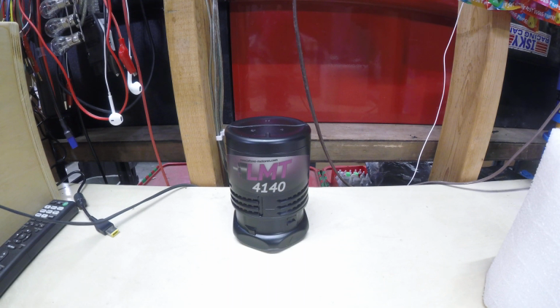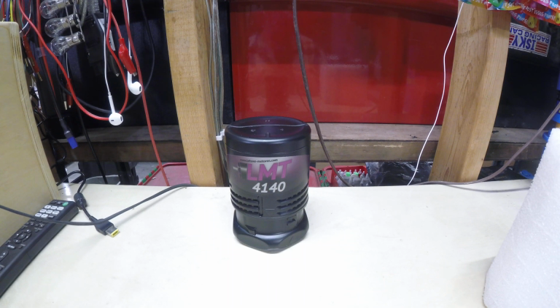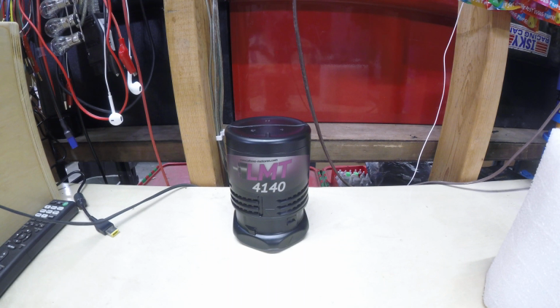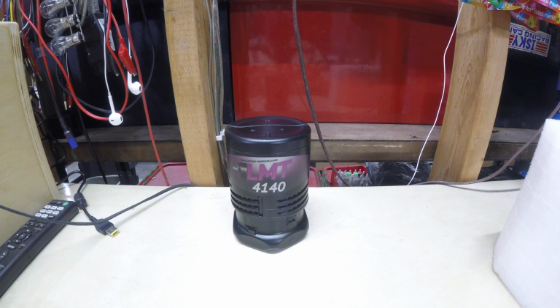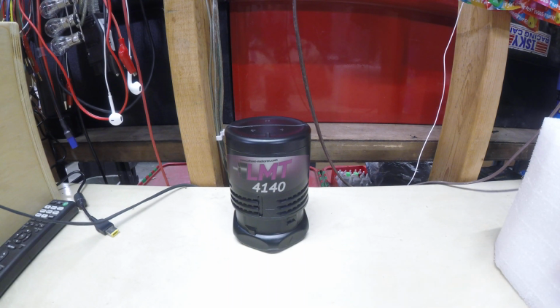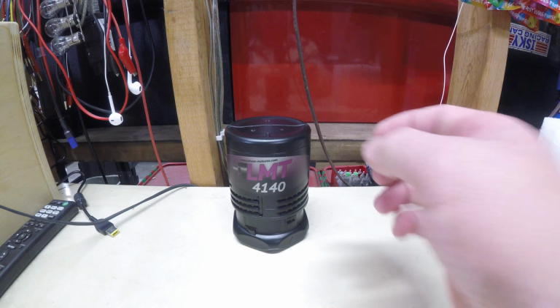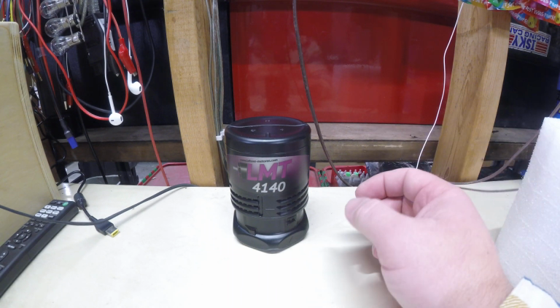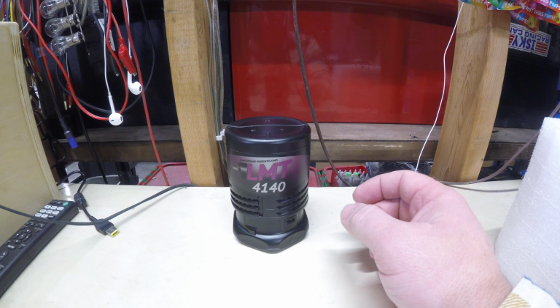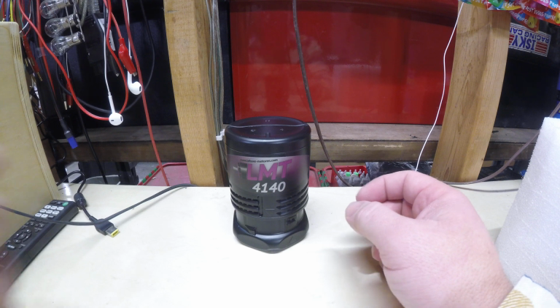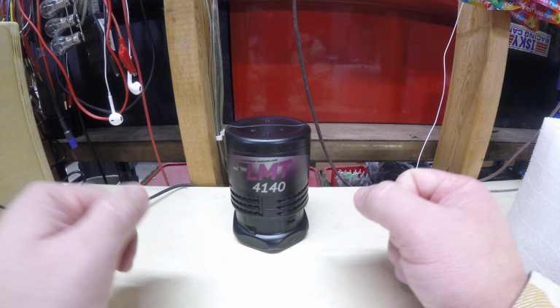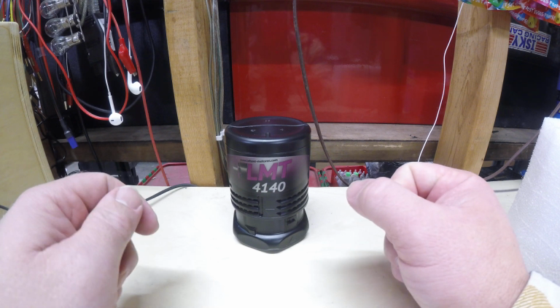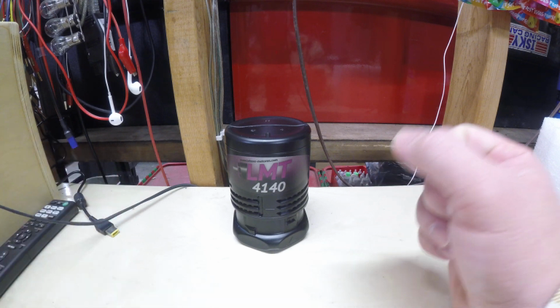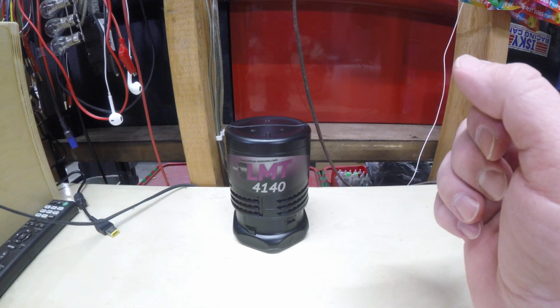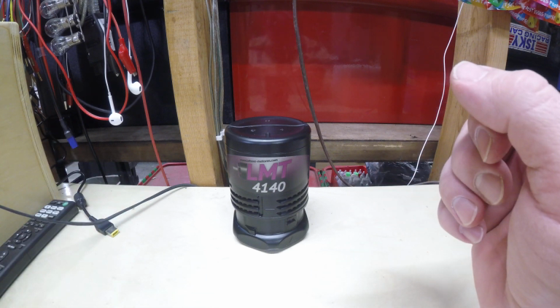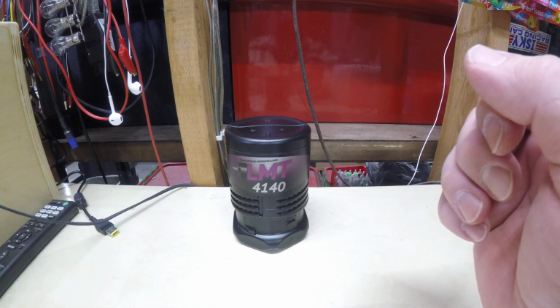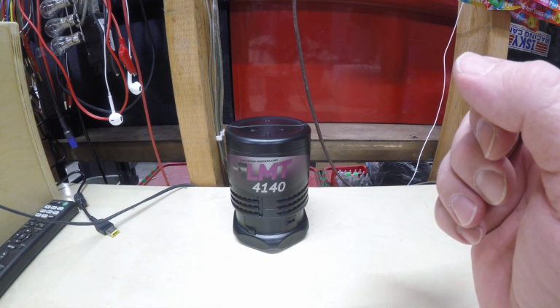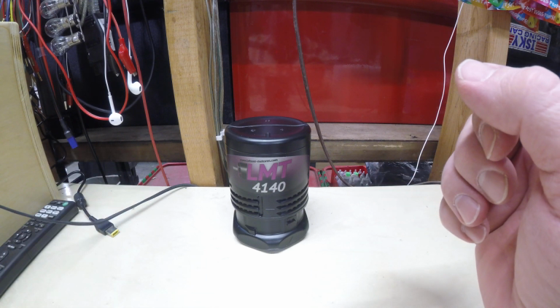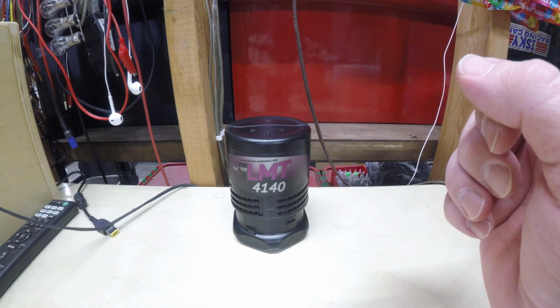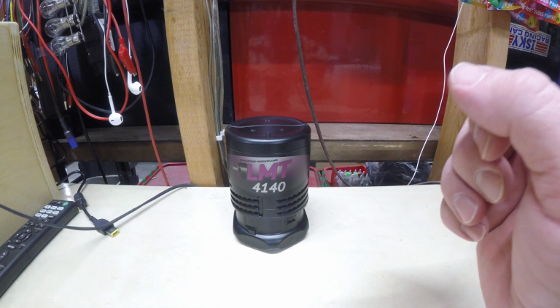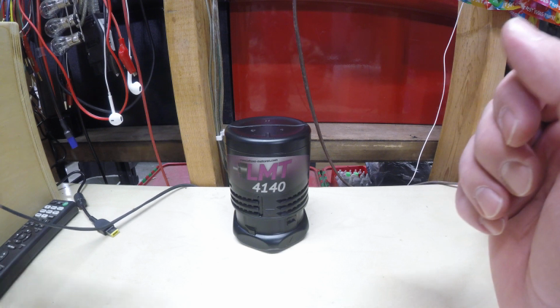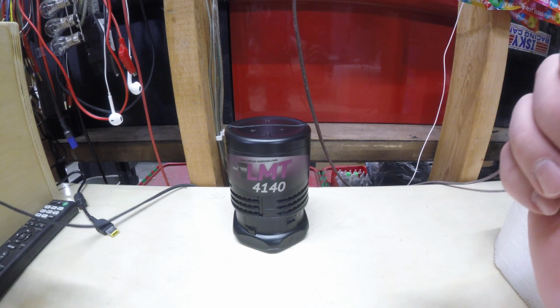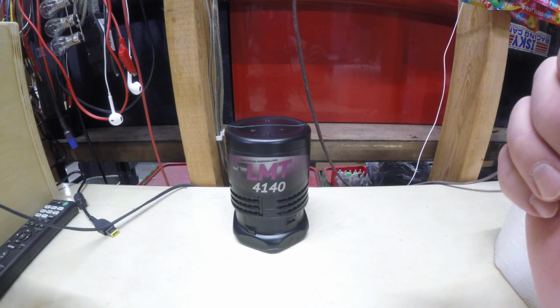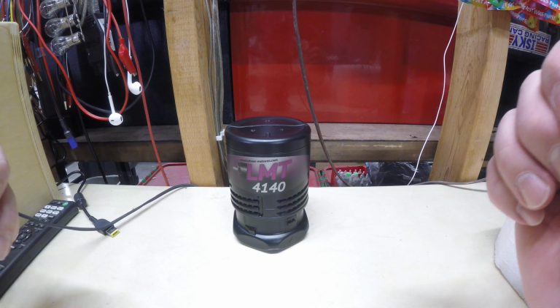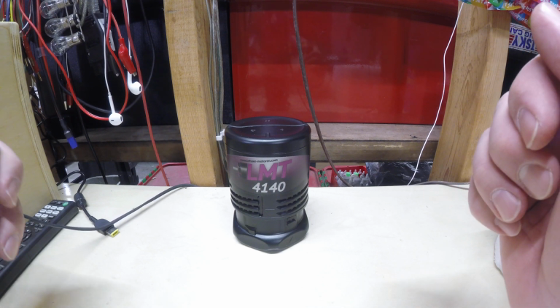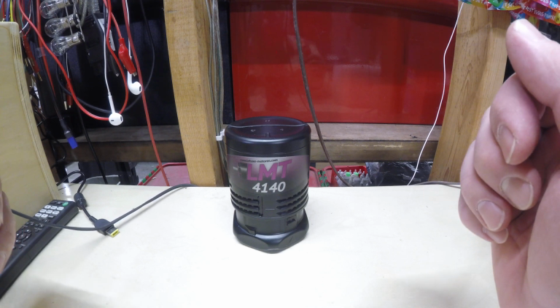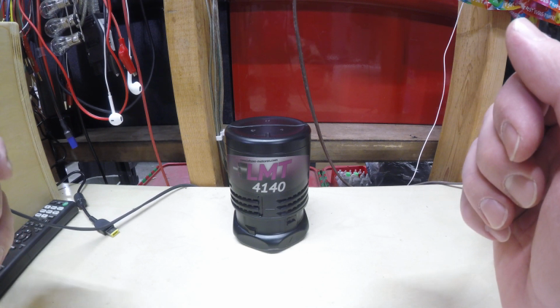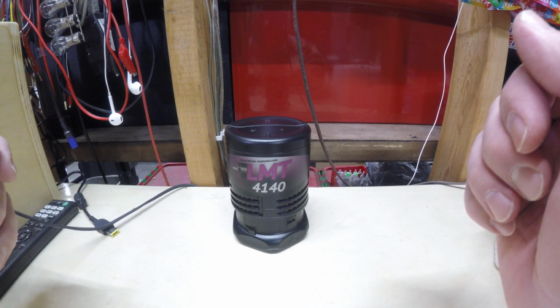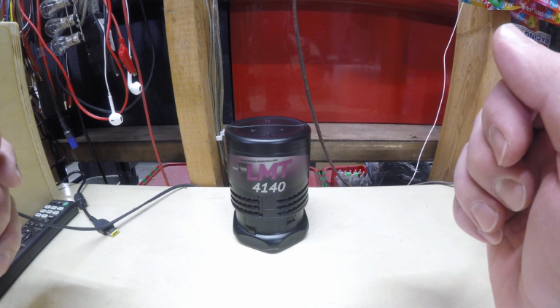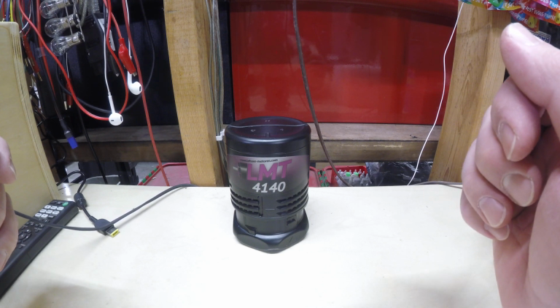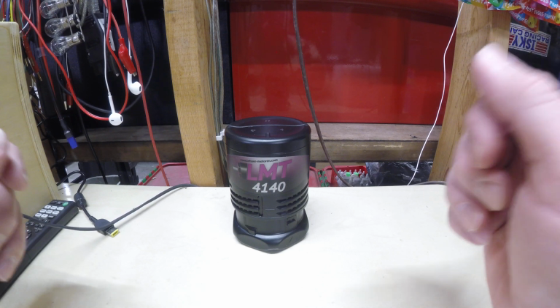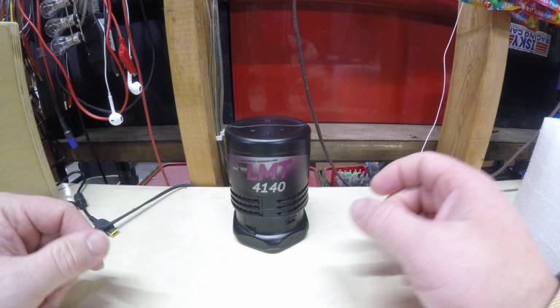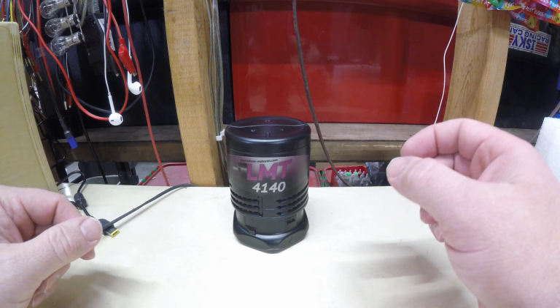Hey guys, I thought I'd do an unboxing of a new Lenner 4140 motor, as well as the Torxstar 7050. These are the Lenner Motor Technic Outrunner motors. So let's take a look.